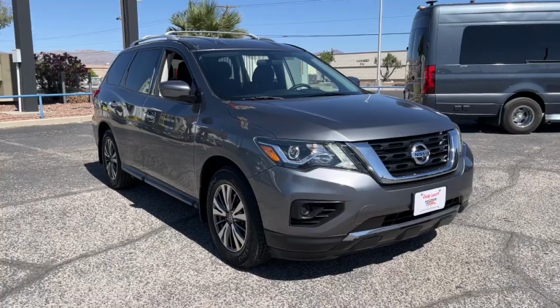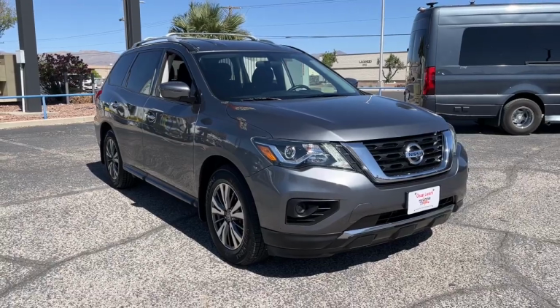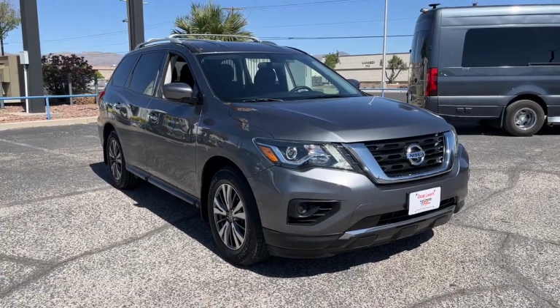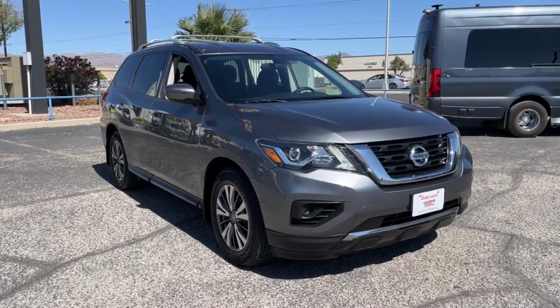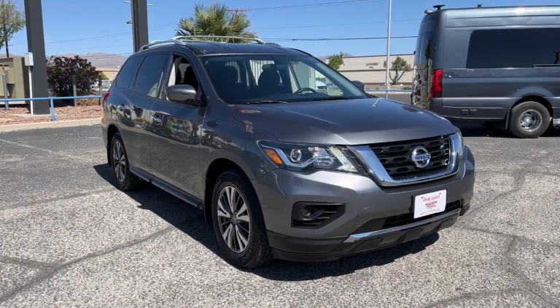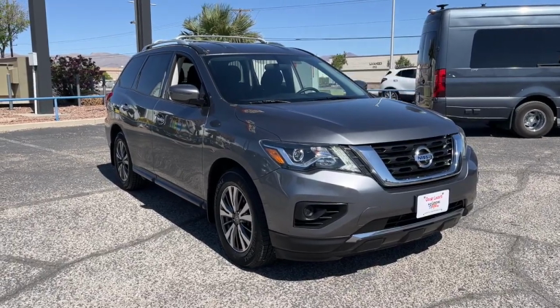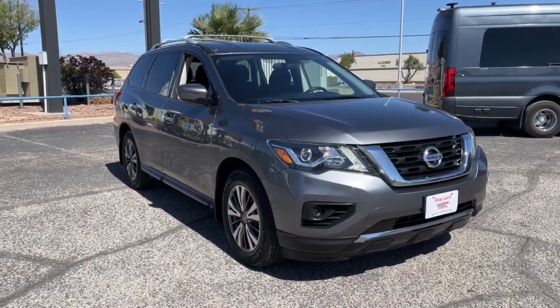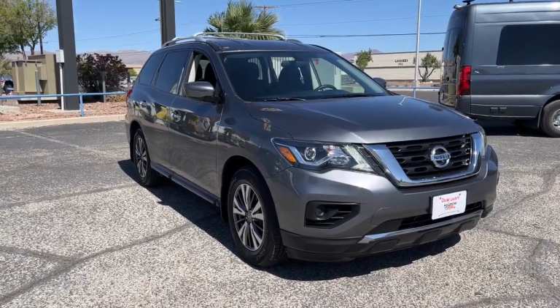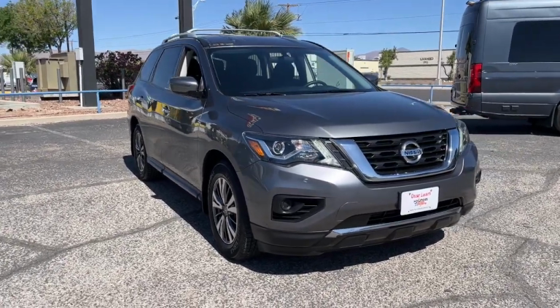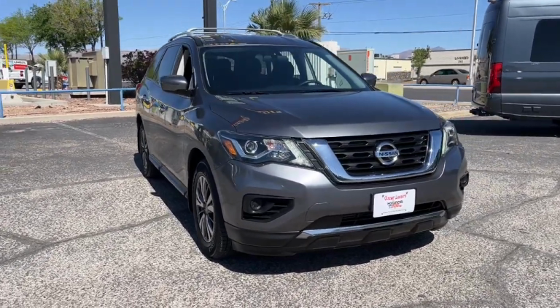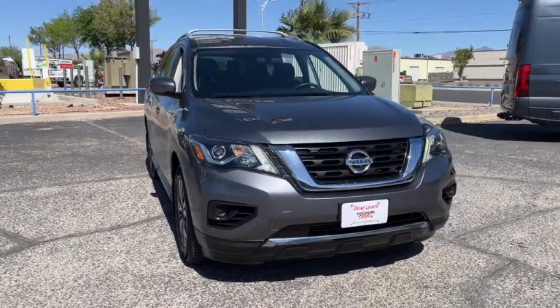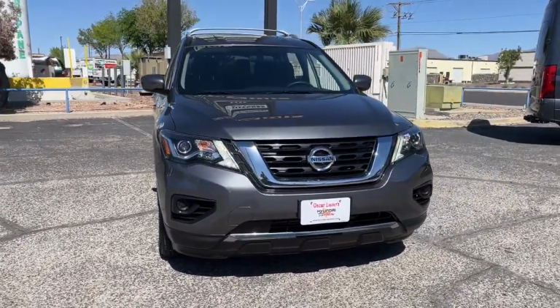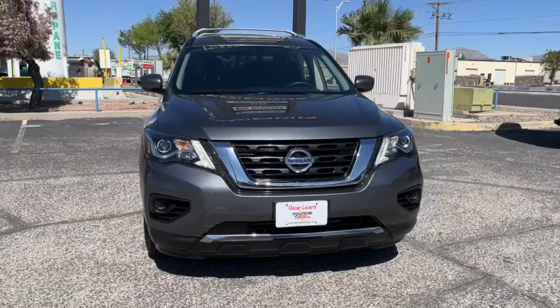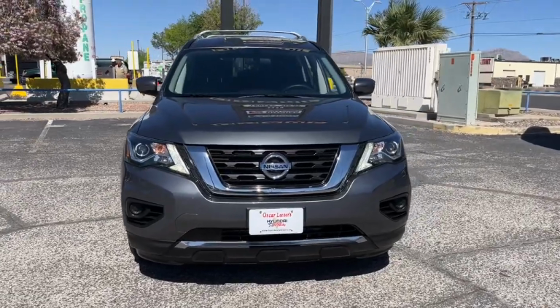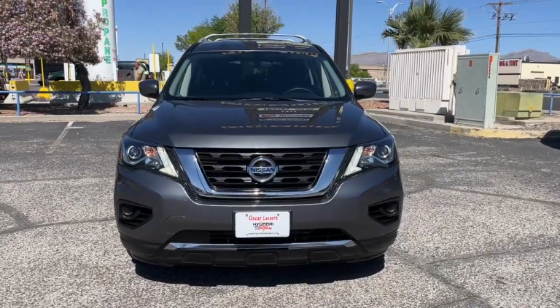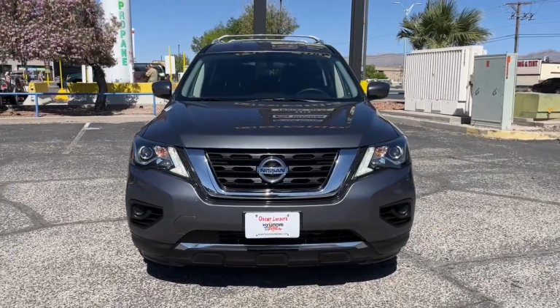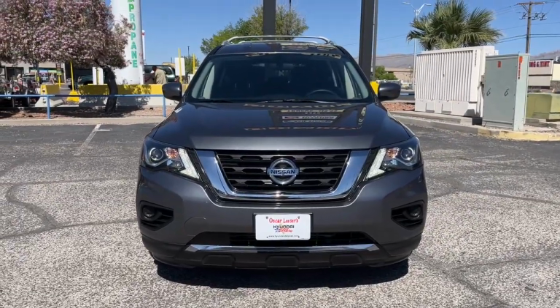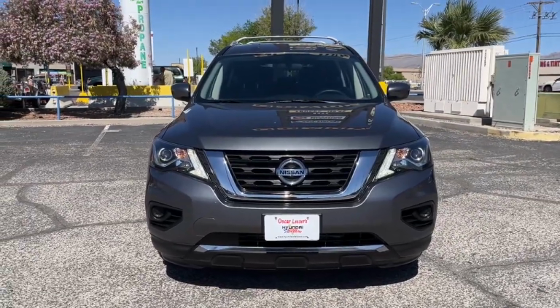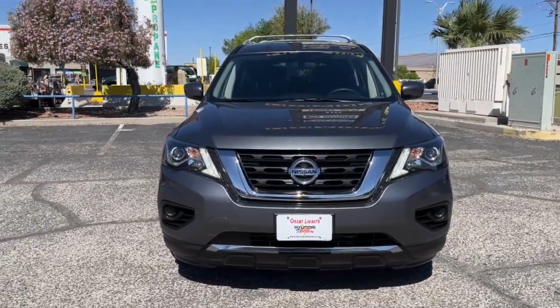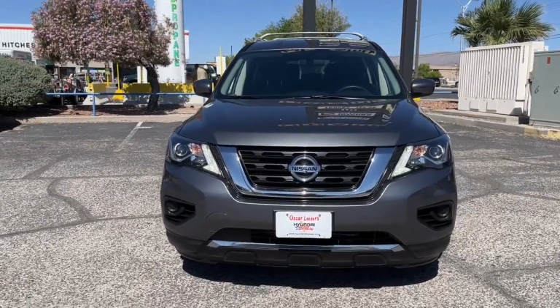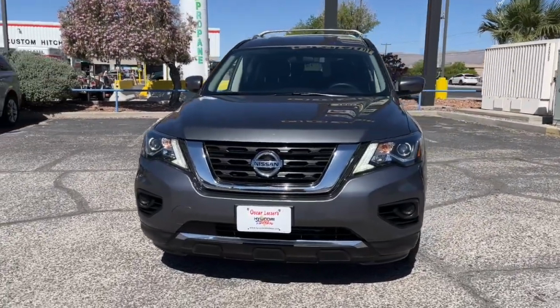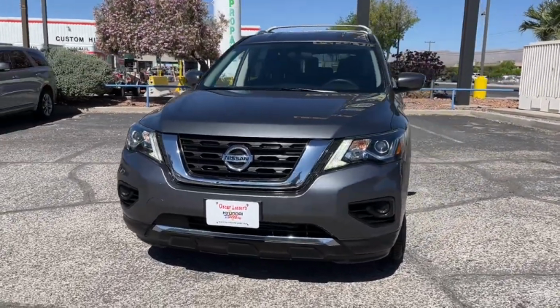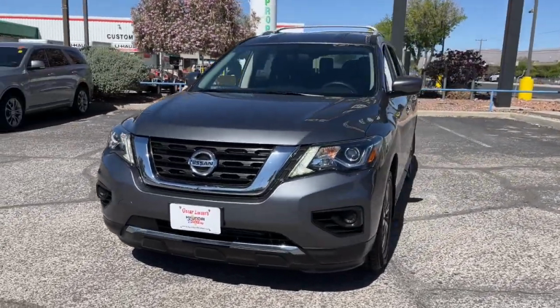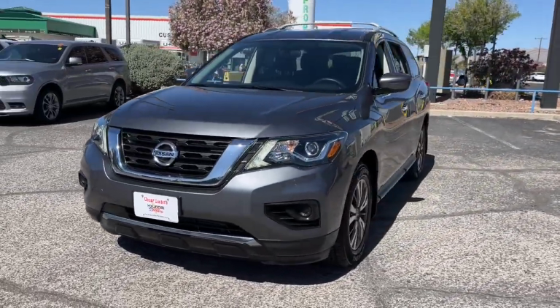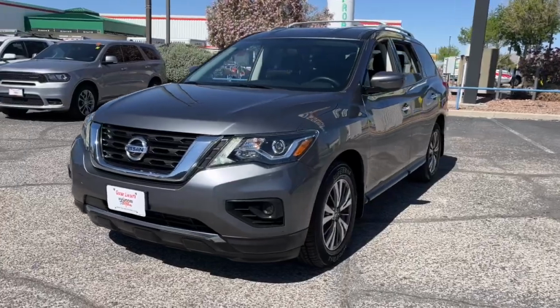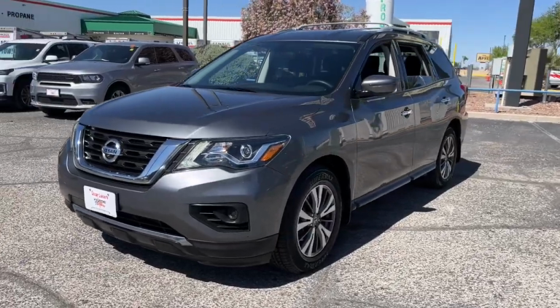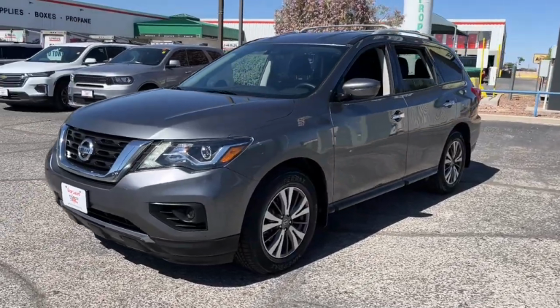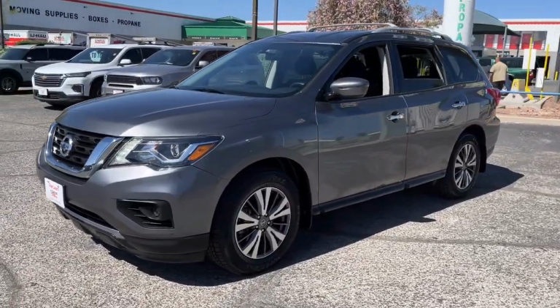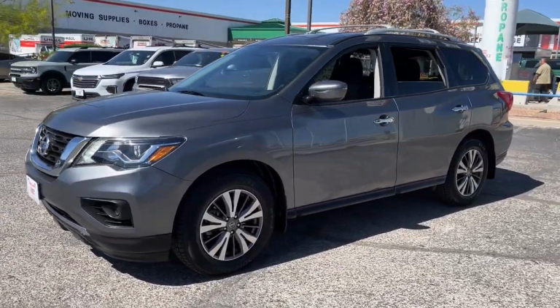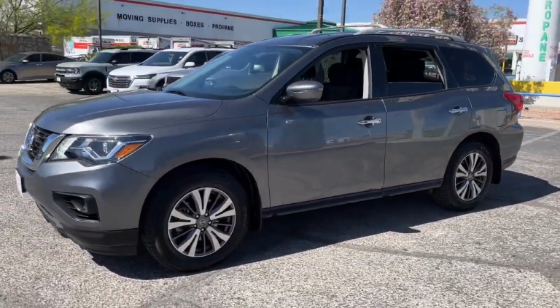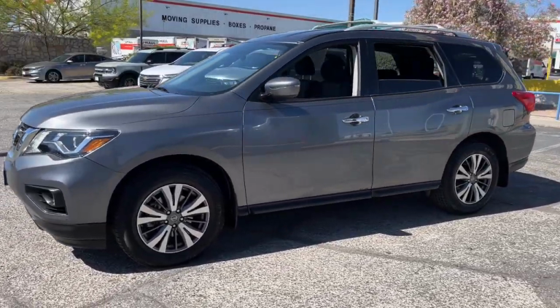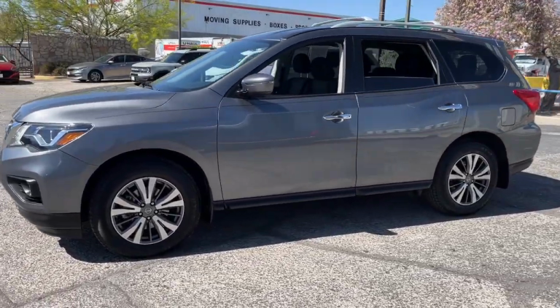Take a moment to check out the 2019 Nissan Pathfinder. With less than 60,000 miles on the odometer, this vehicle provides excellent value. Rise to the challenge in style in this handsome Pathfinder.